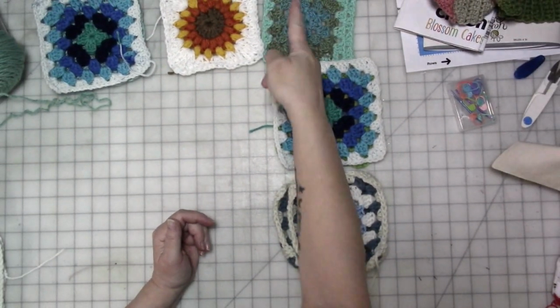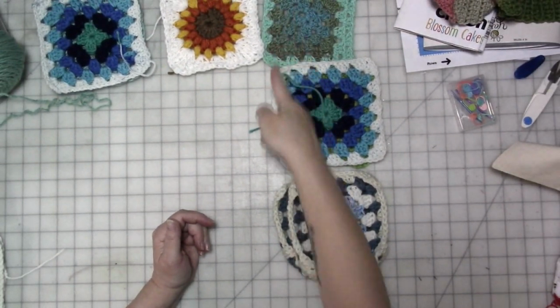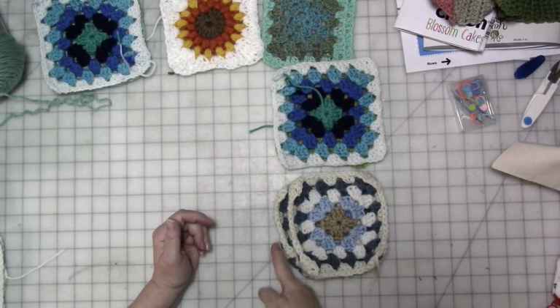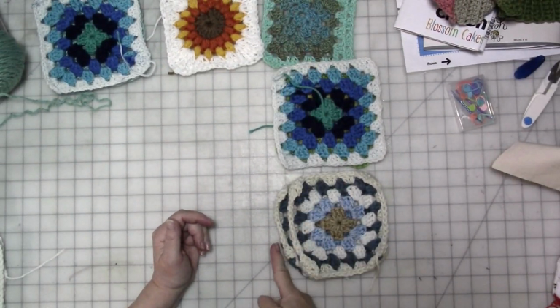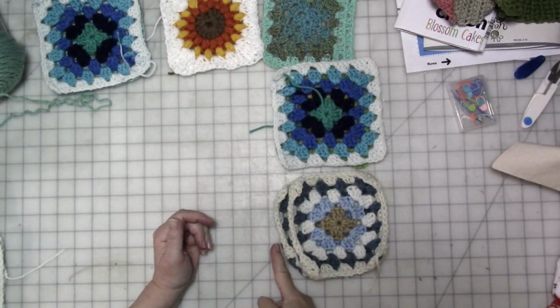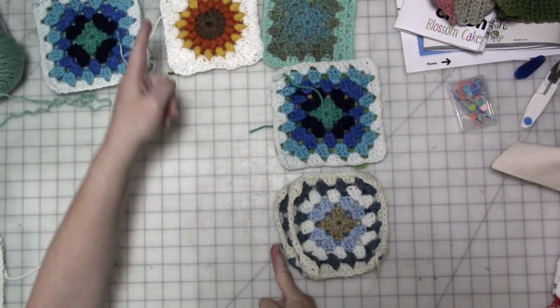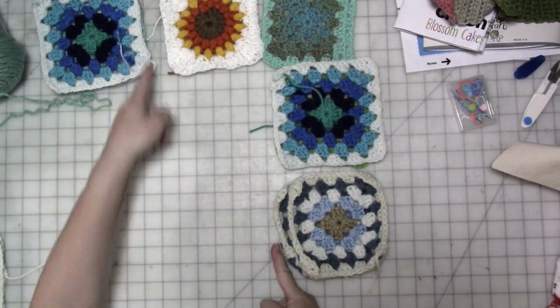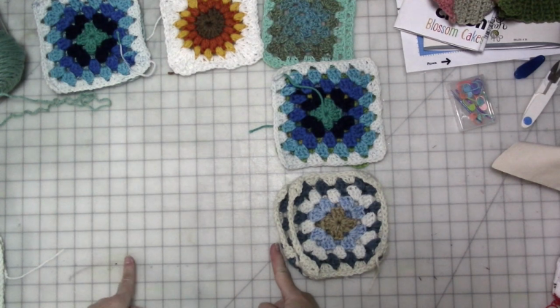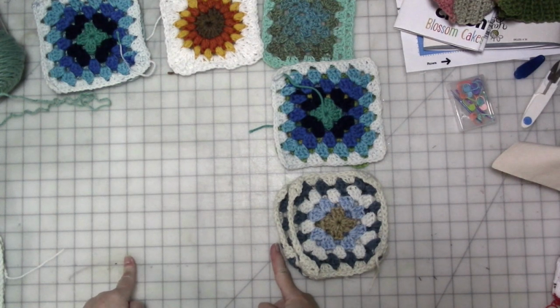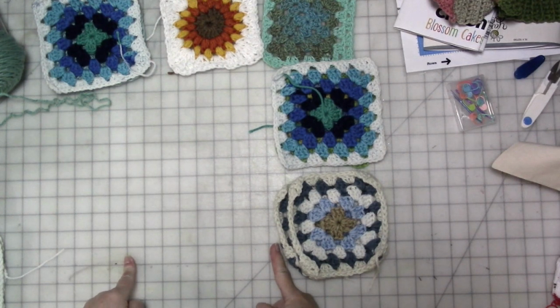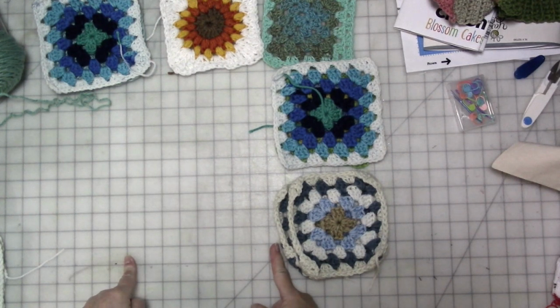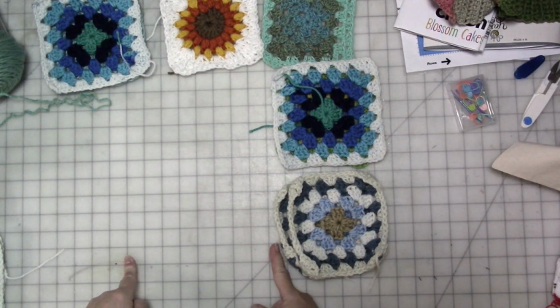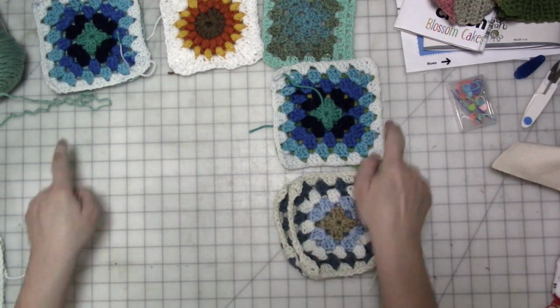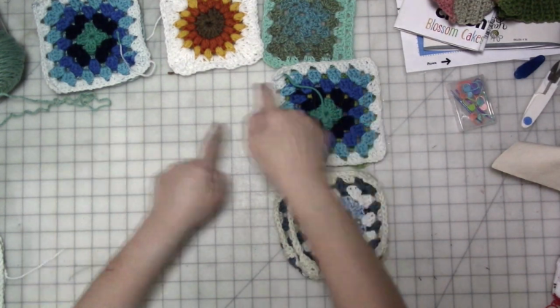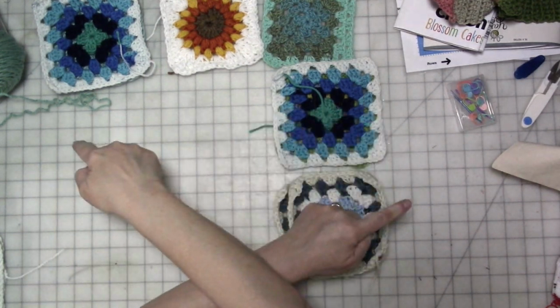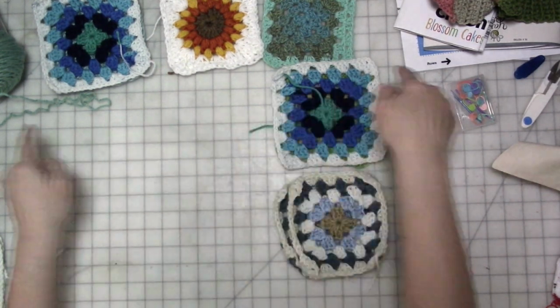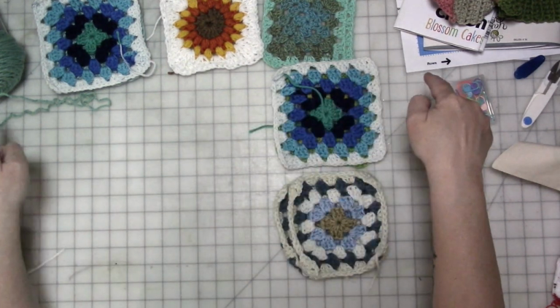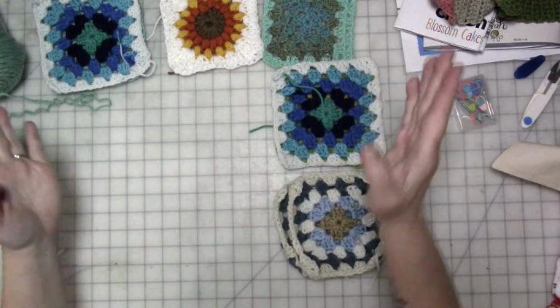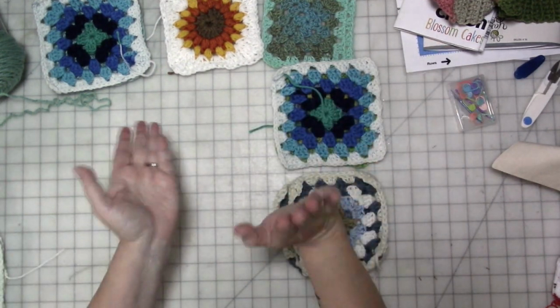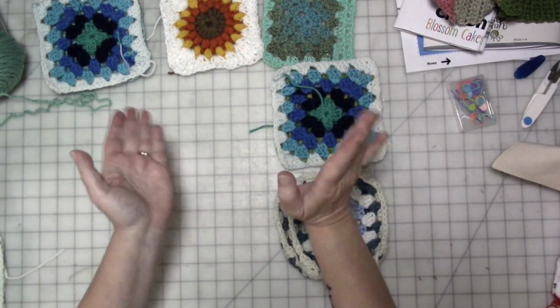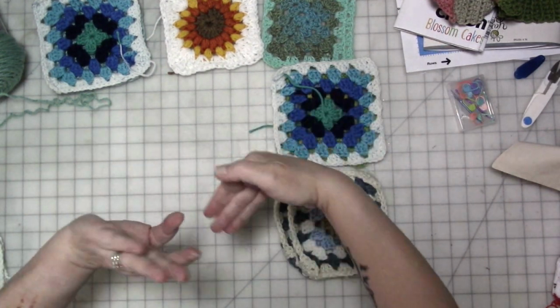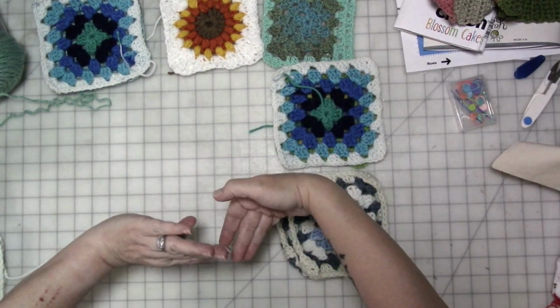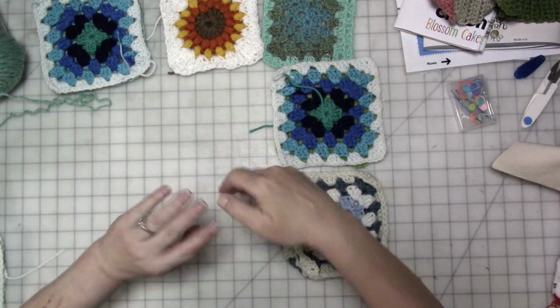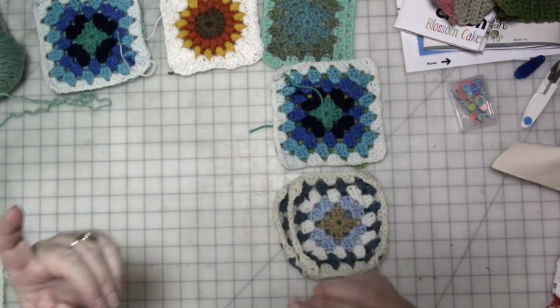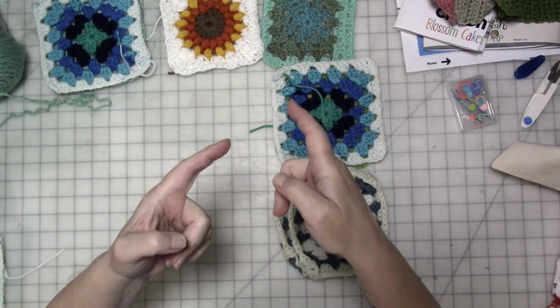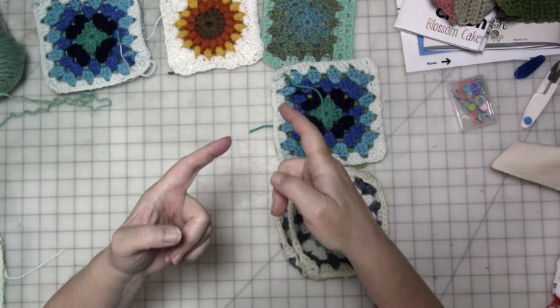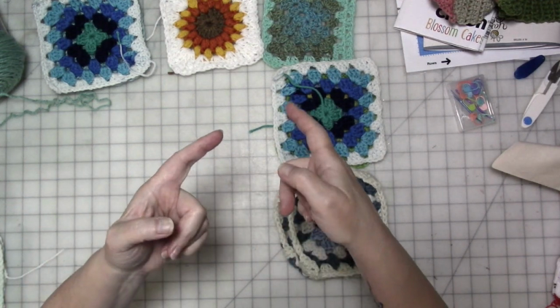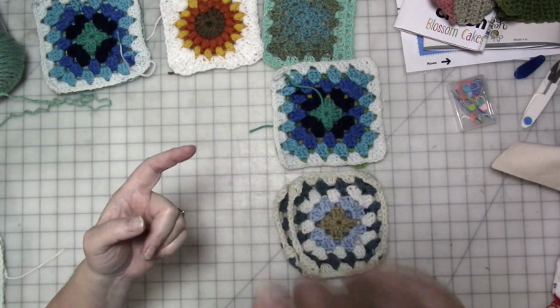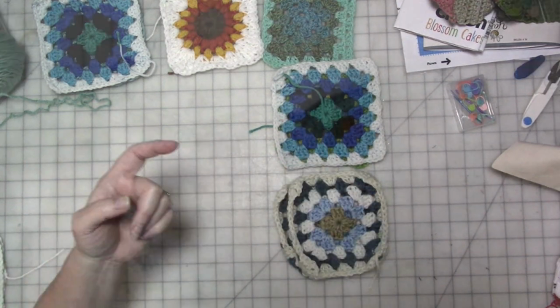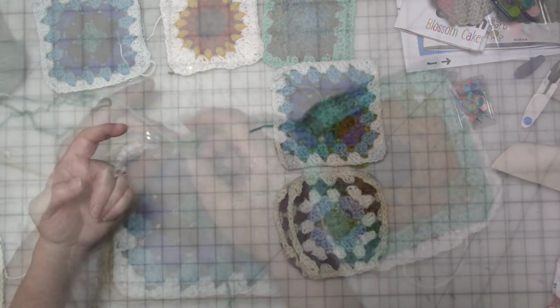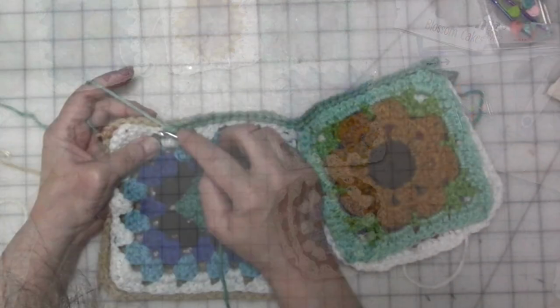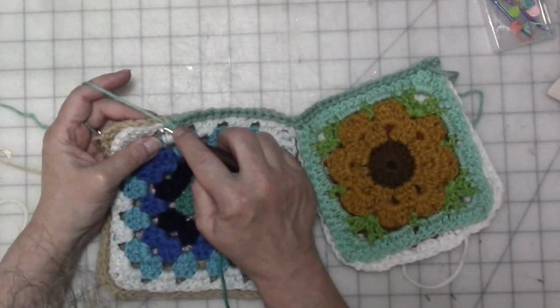We're going to go all the way down this way and all the way down this way, then attach everything — both the front and the back. When I get that done I'll be back.